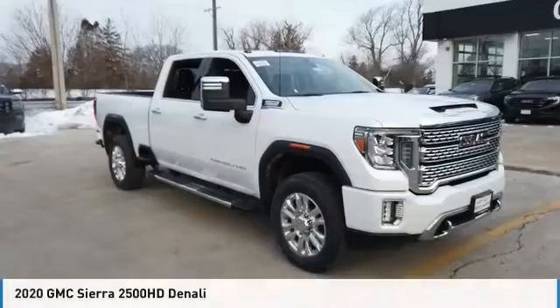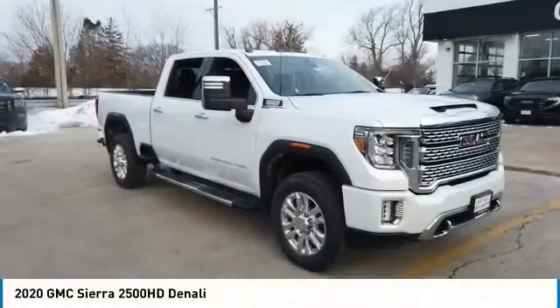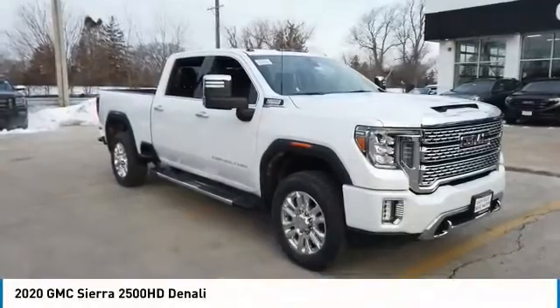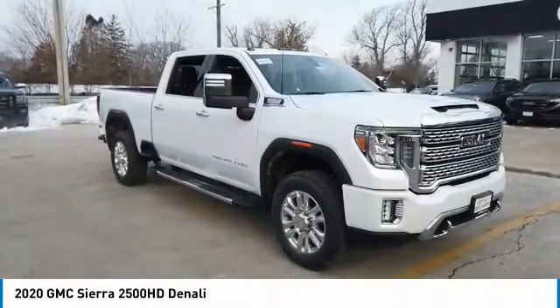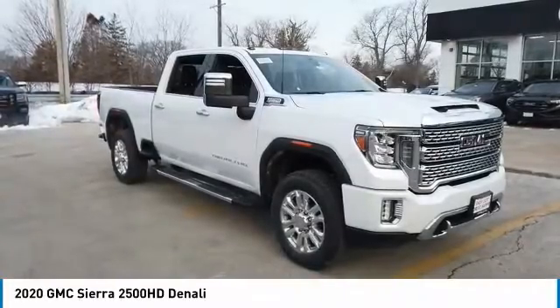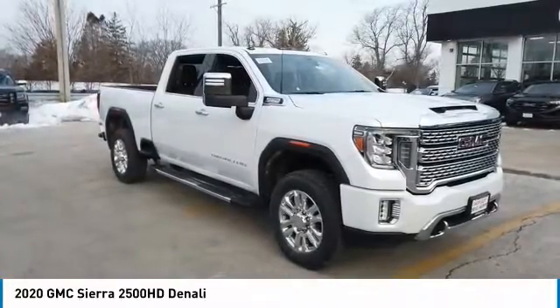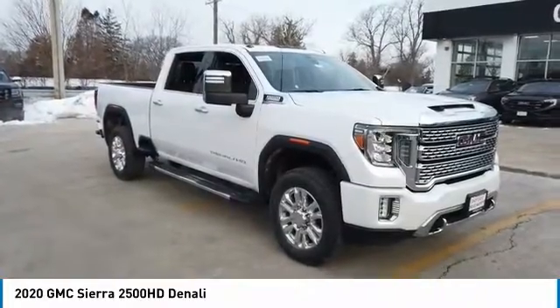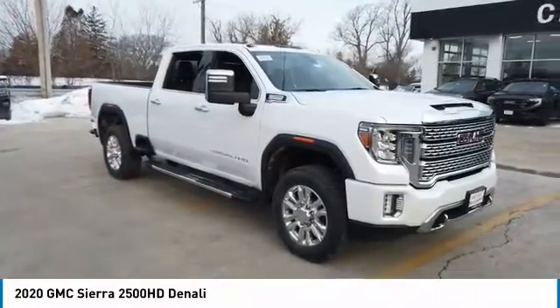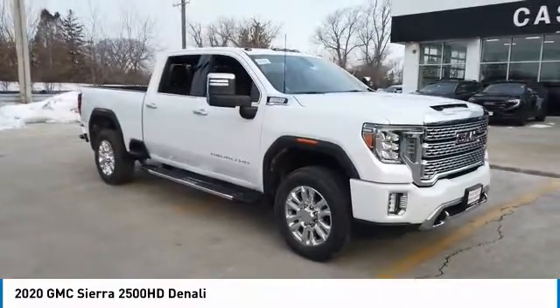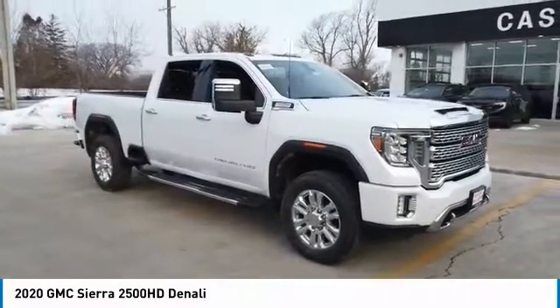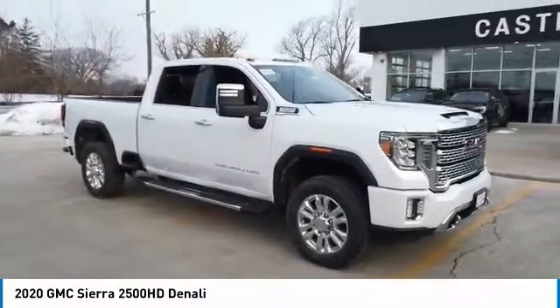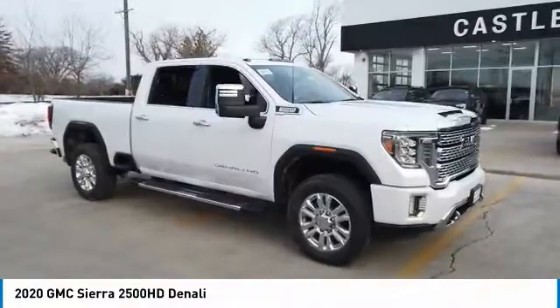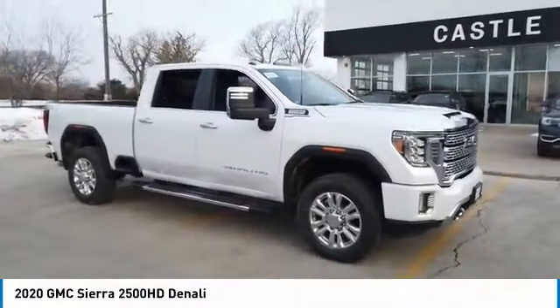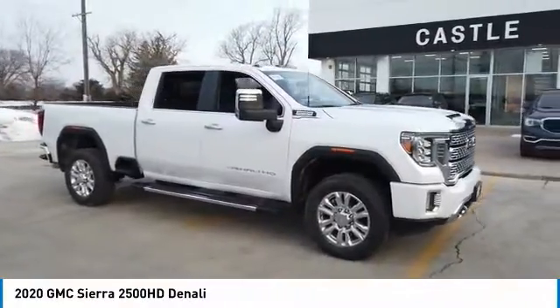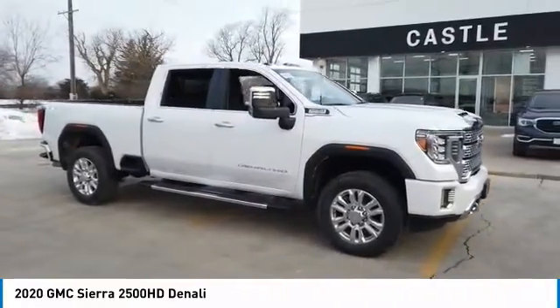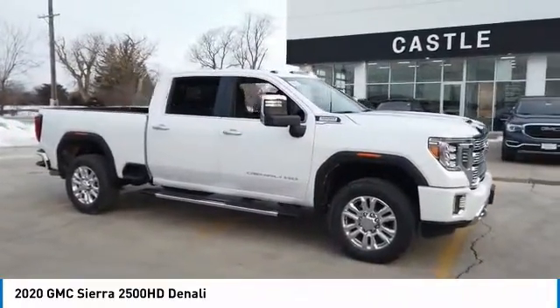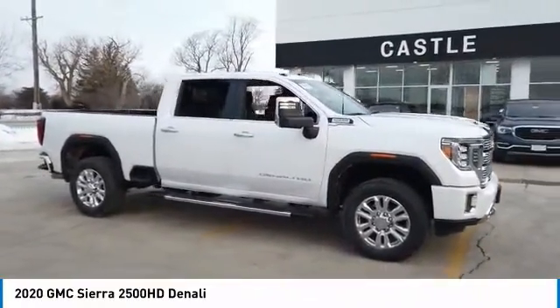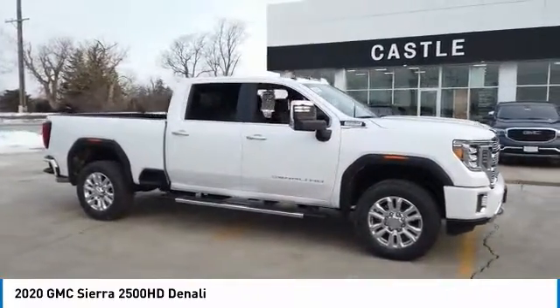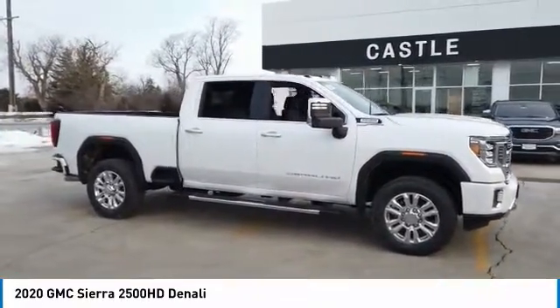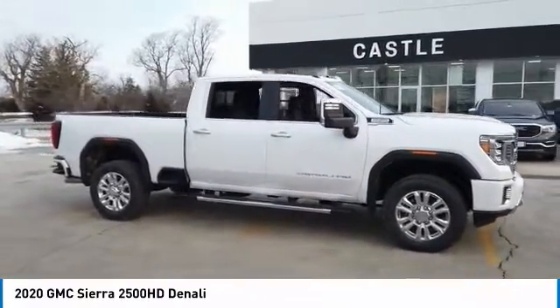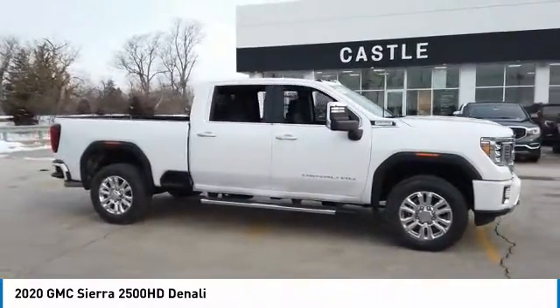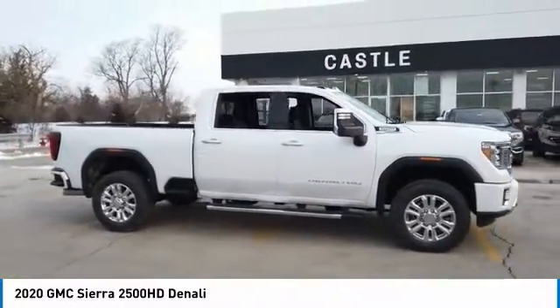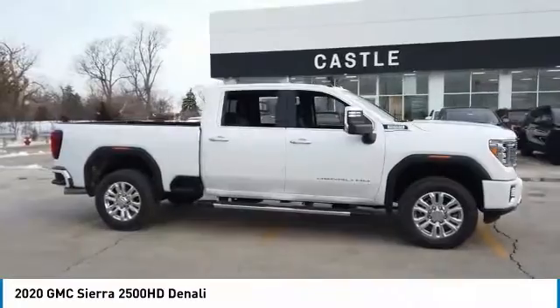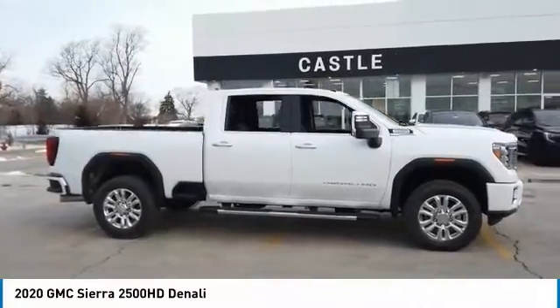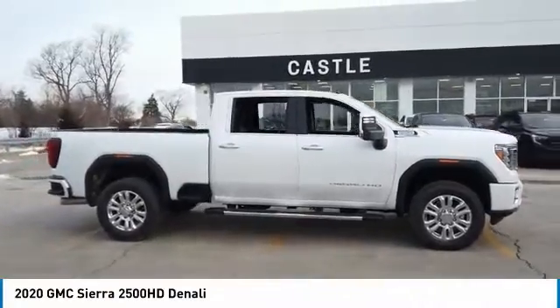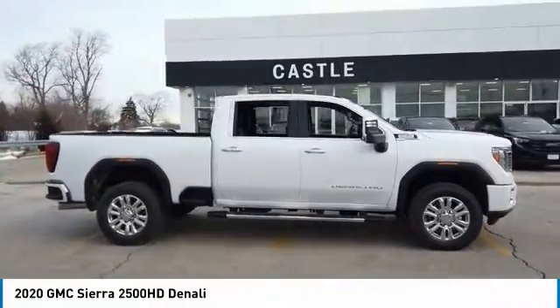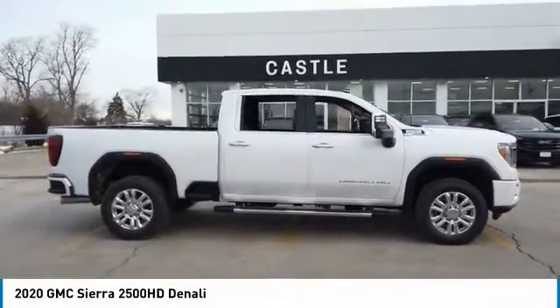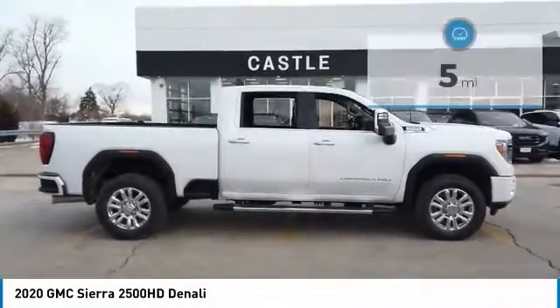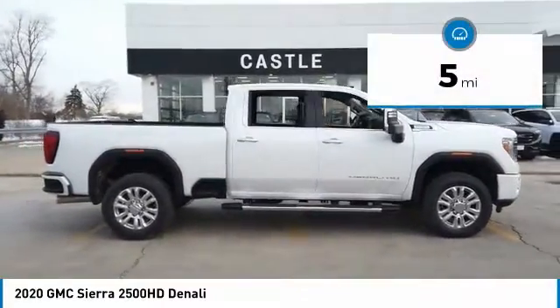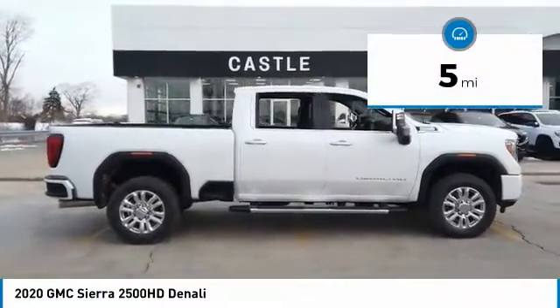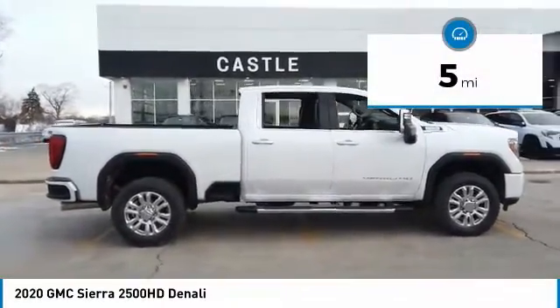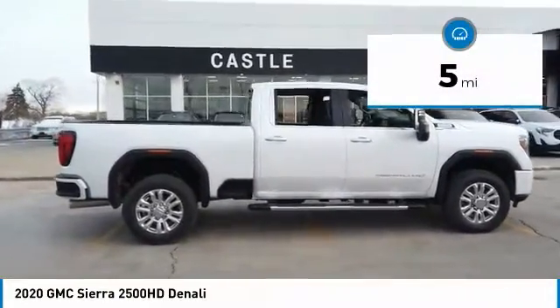Looking for the right vehicle? Check out the 2020 Sierra 2500 HD. The GMC Sierra 2500 HD has all your workhorse basics covered. No worries here — this vehicle has less than 100 miles.